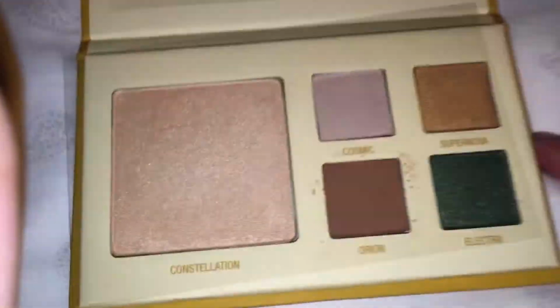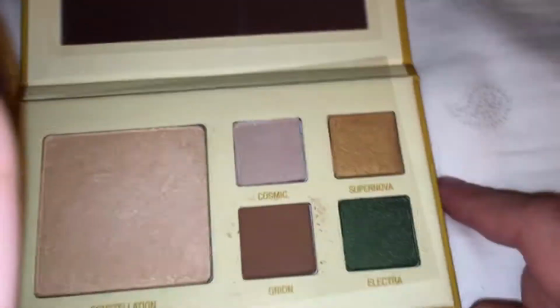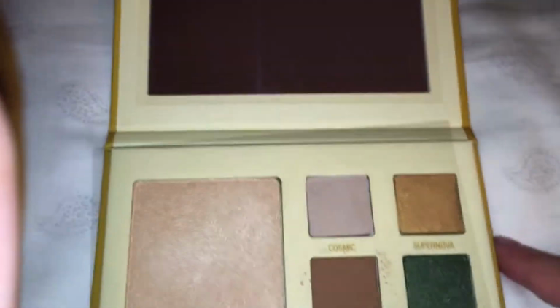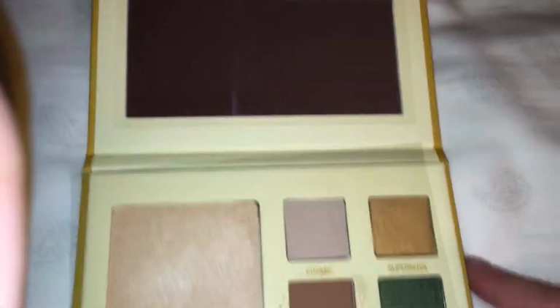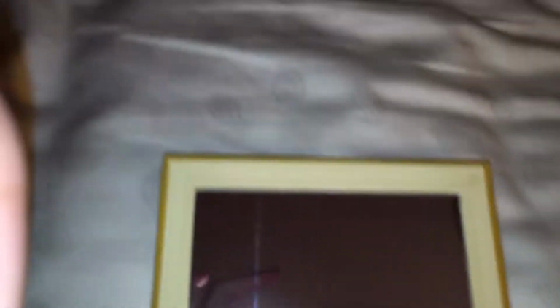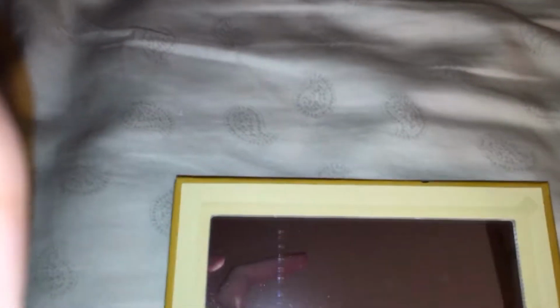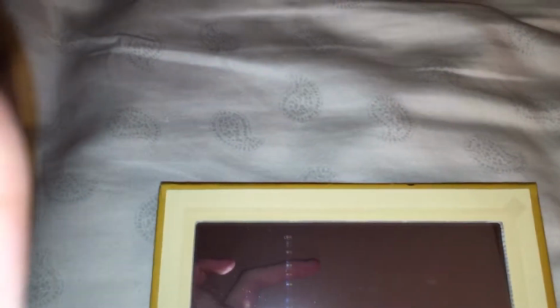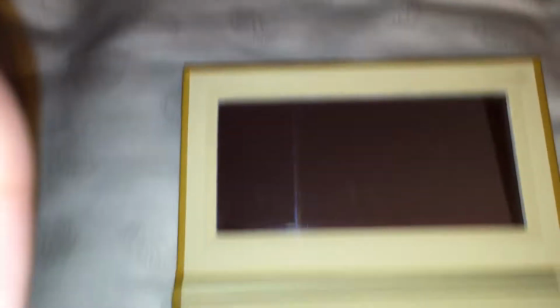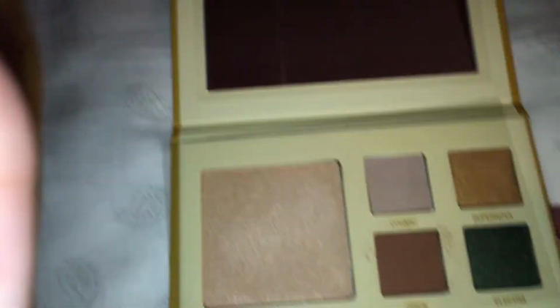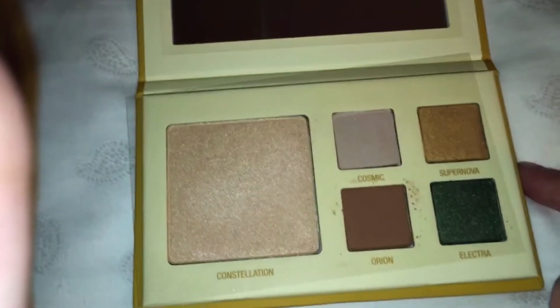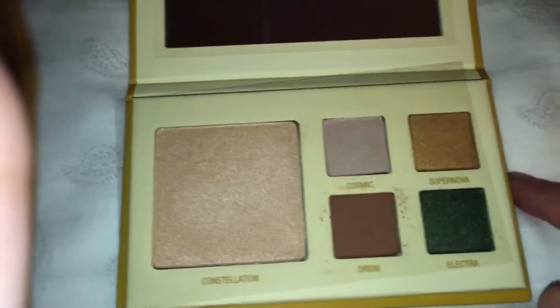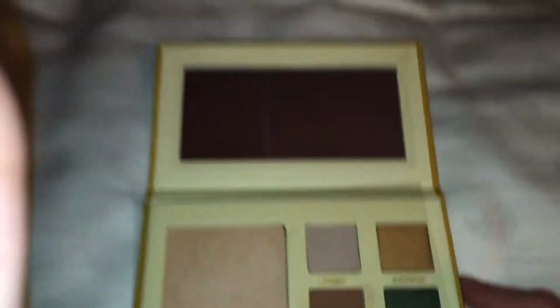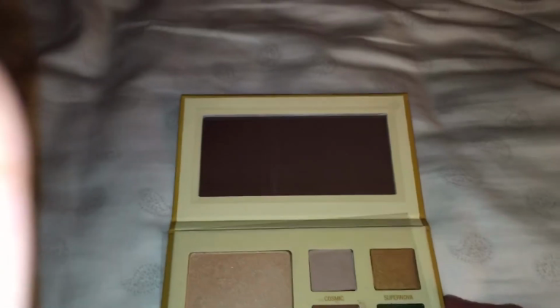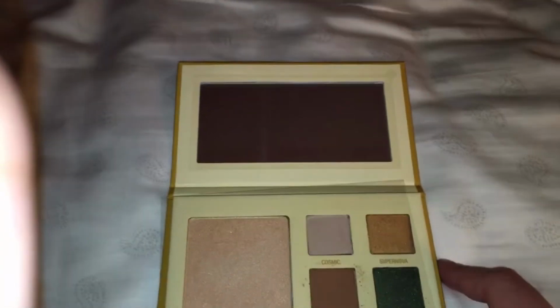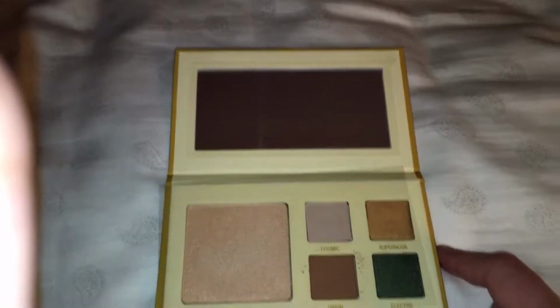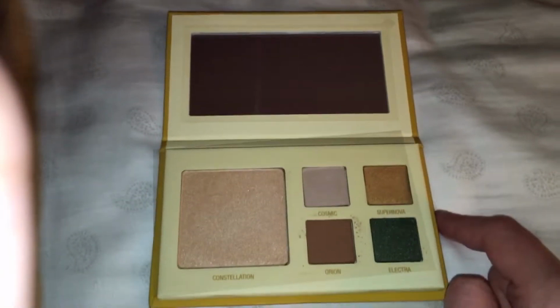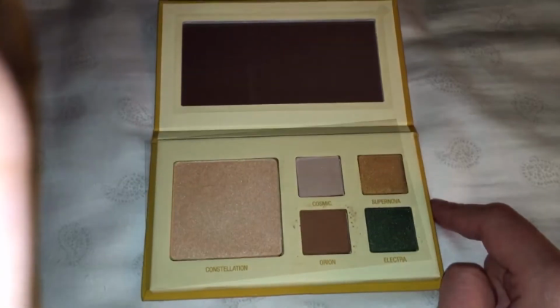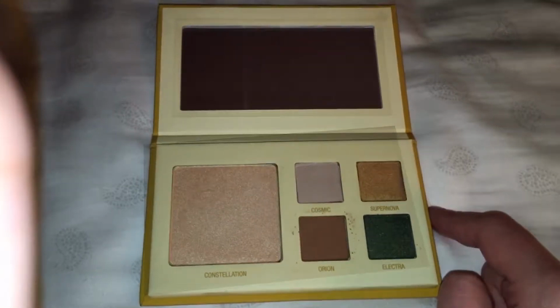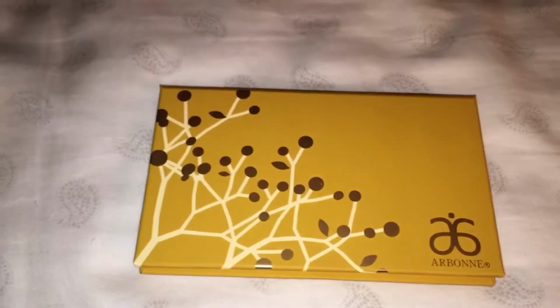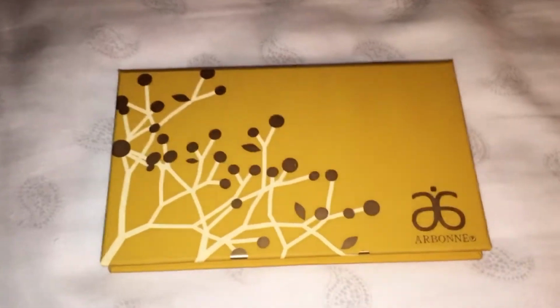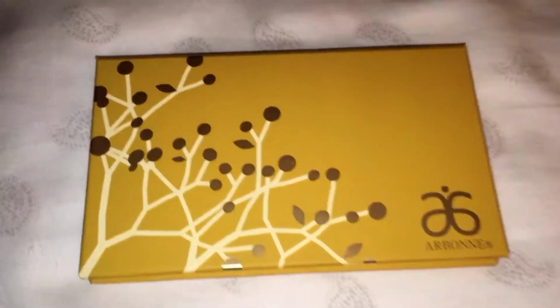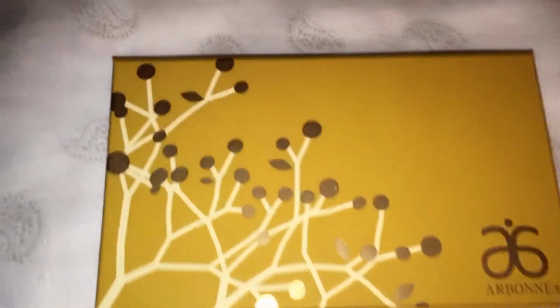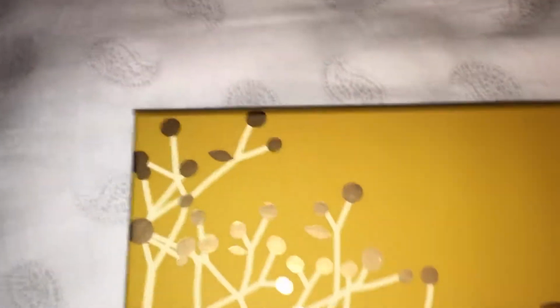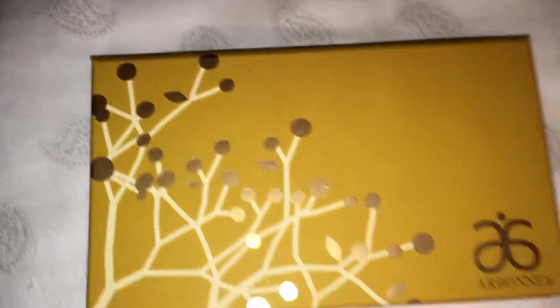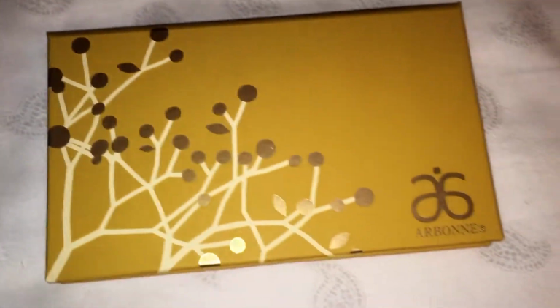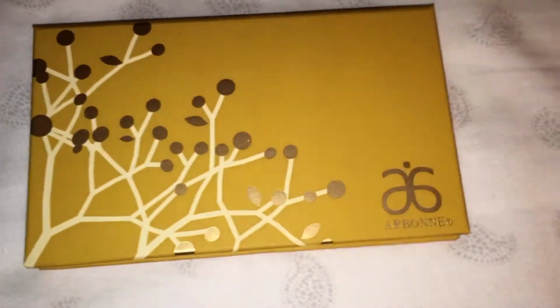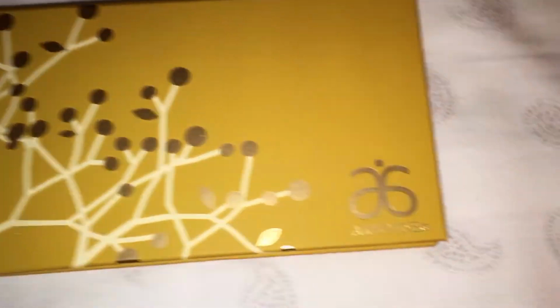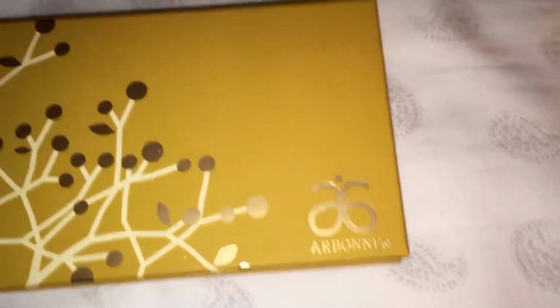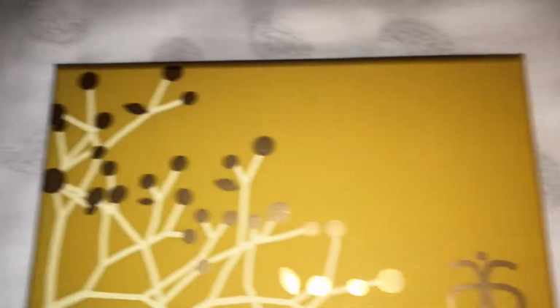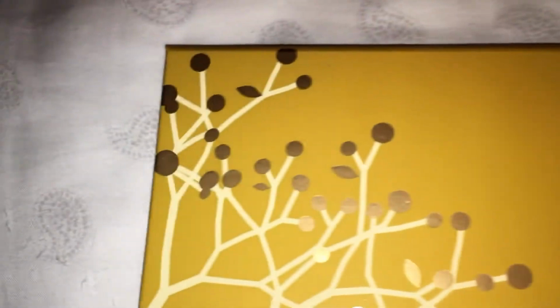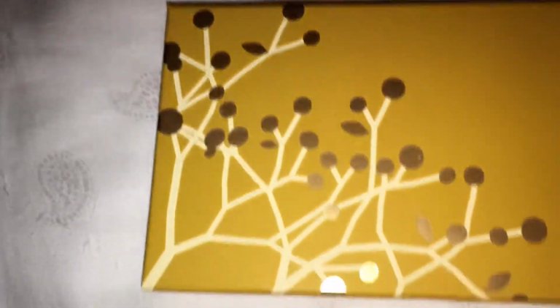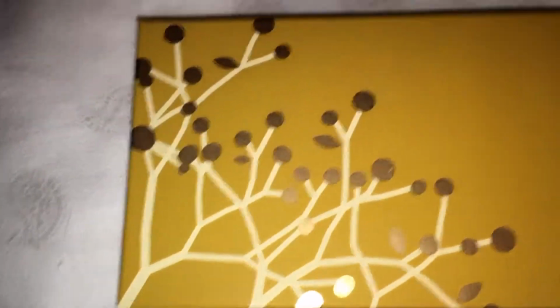It comes like this, with the mirror. Also, I forgot to mention that this is what the front looks like — it's gold as well, with the tree design.